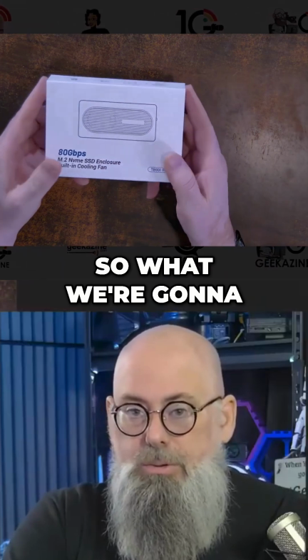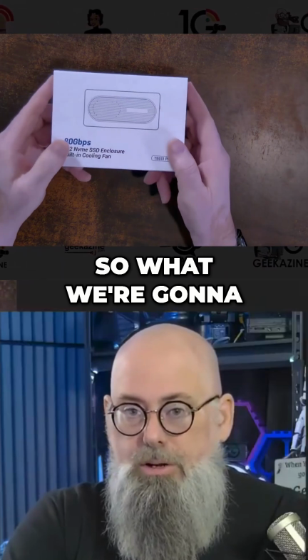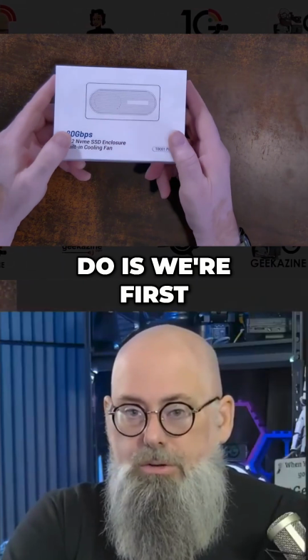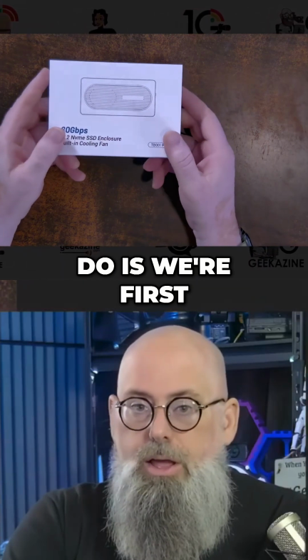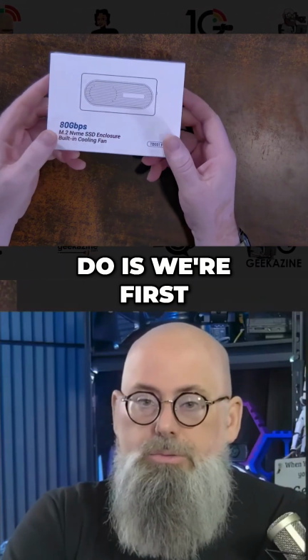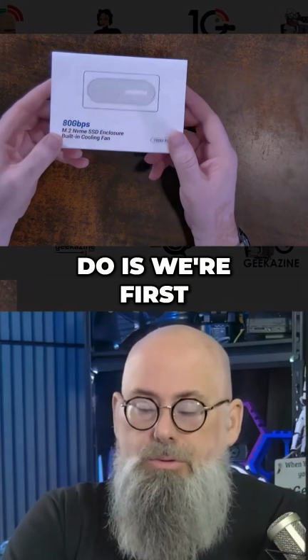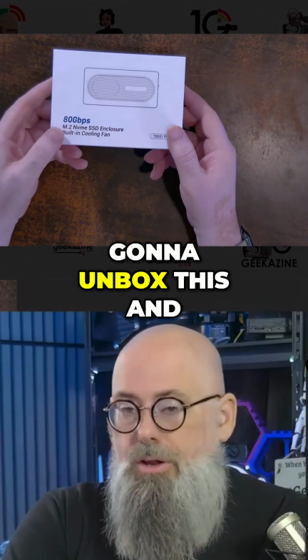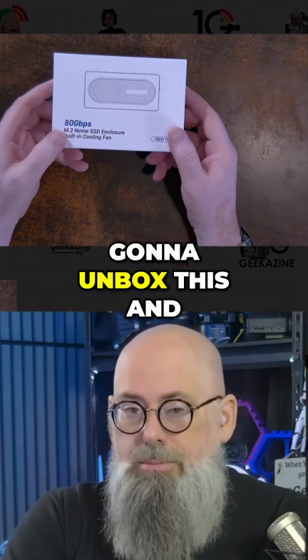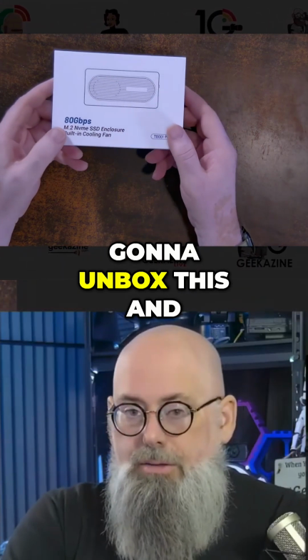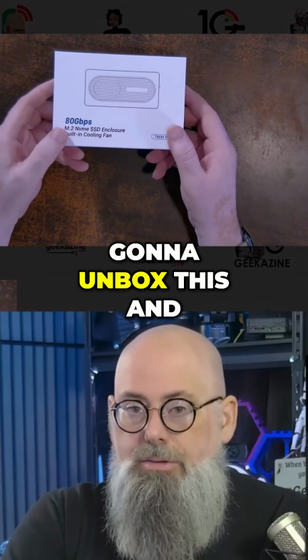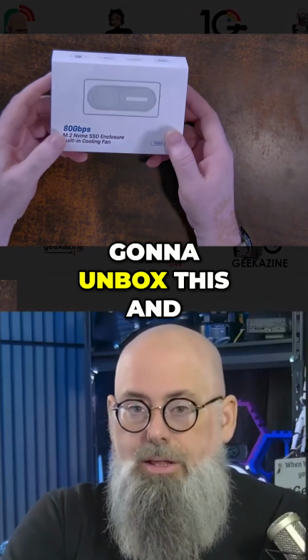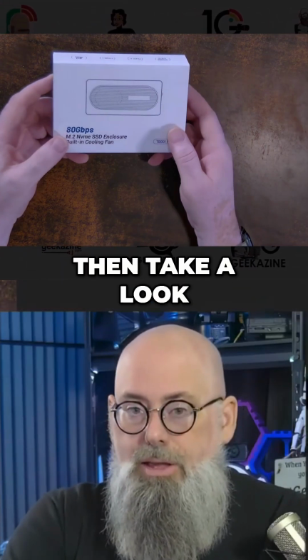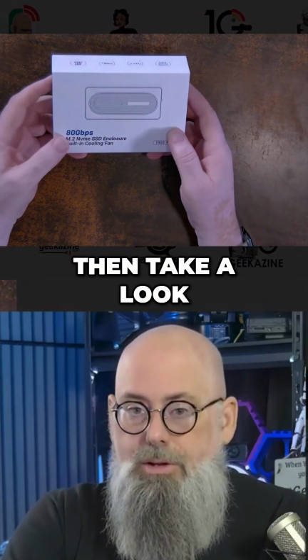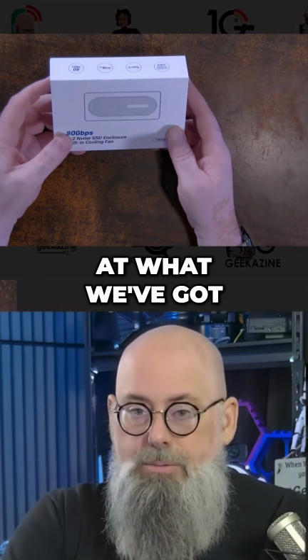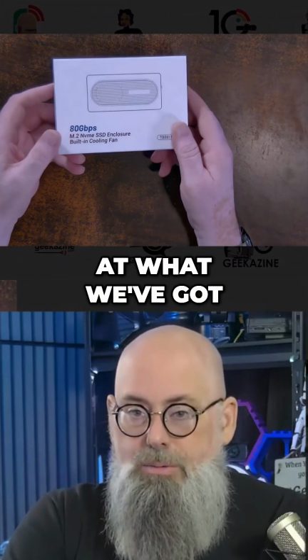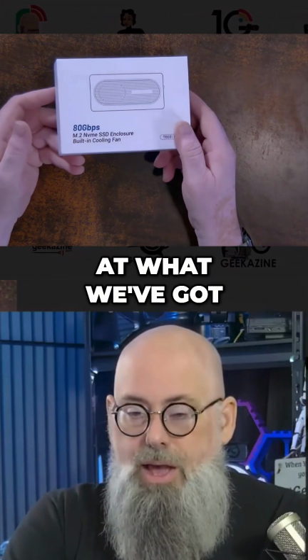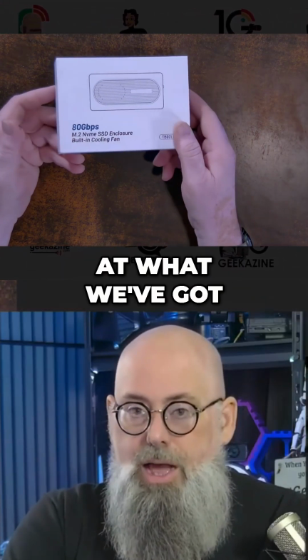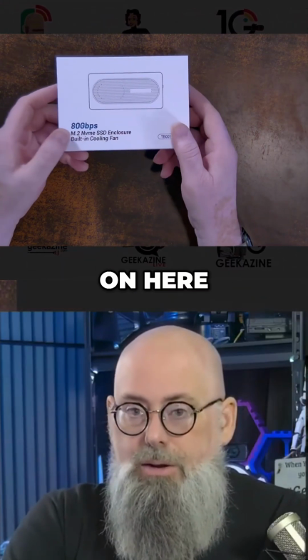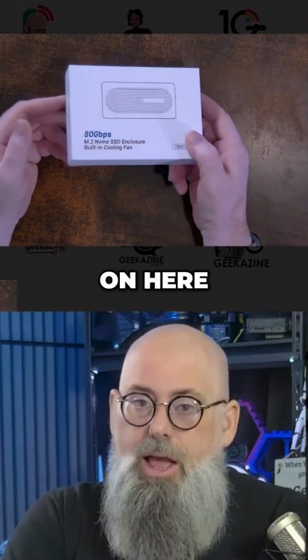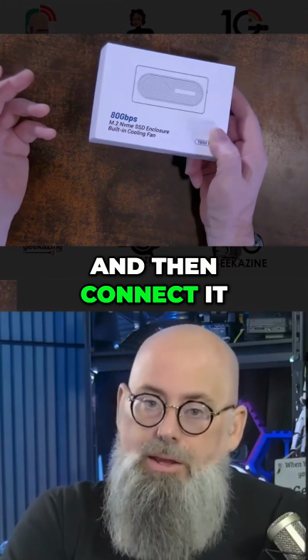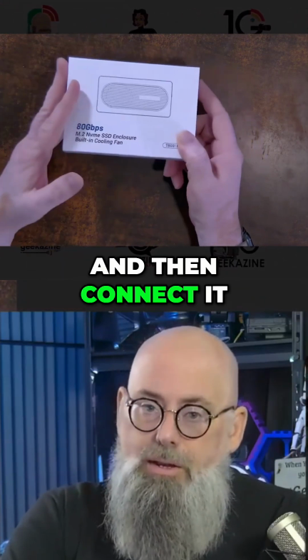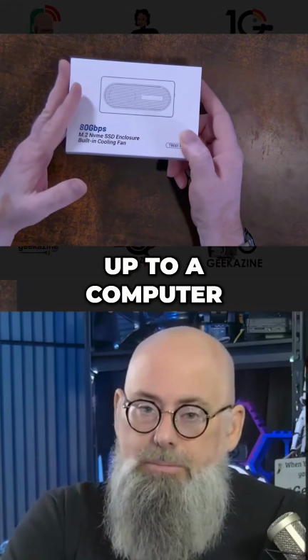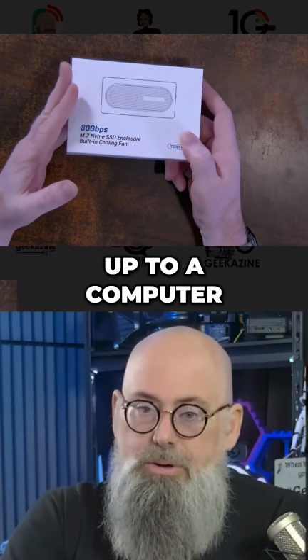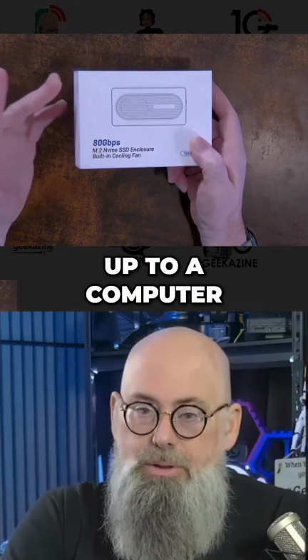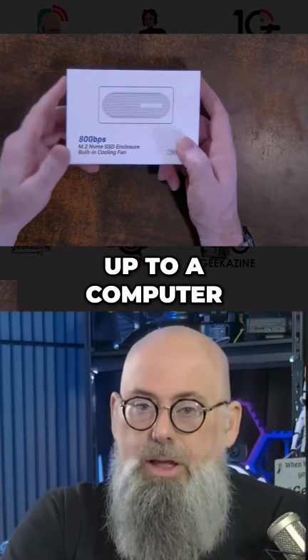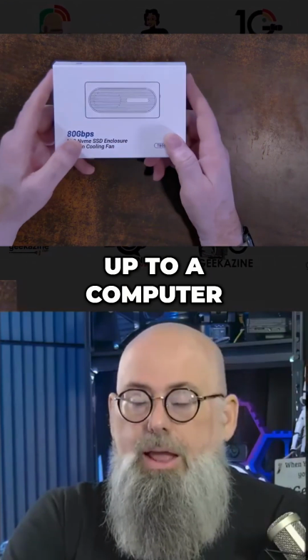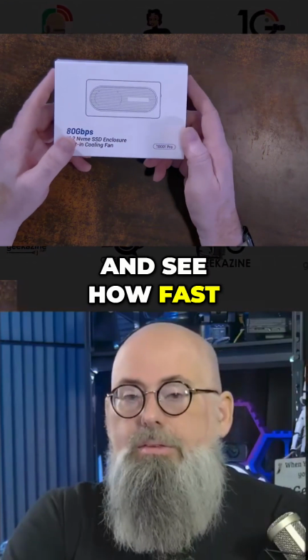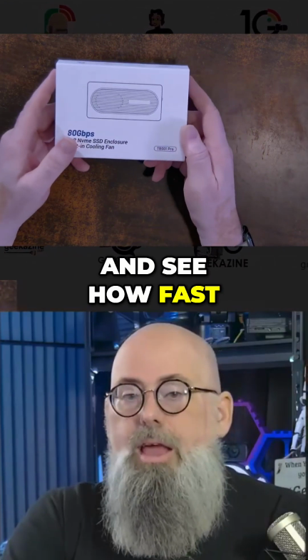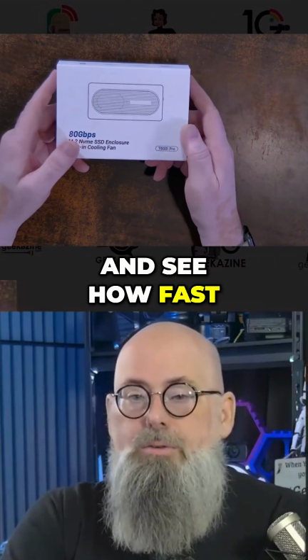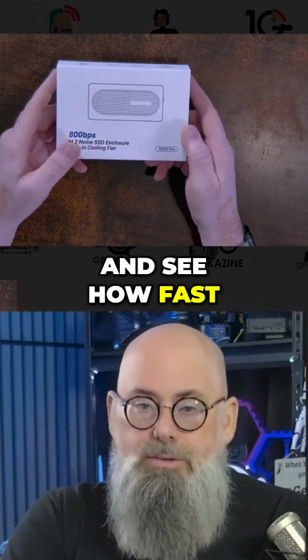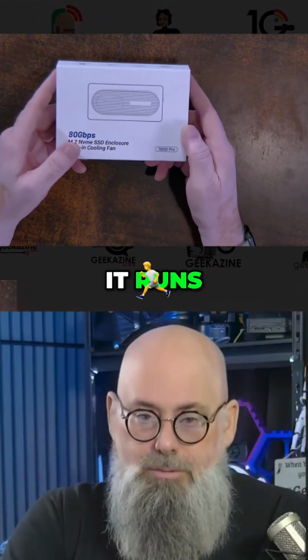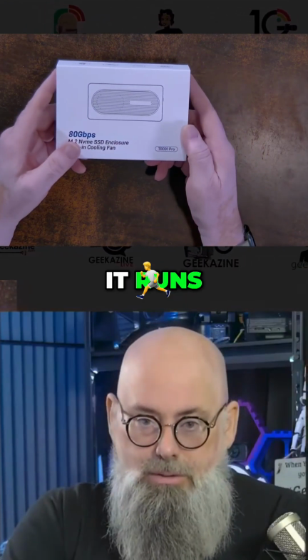So what we're going to do is first unbox this, take a look at what we've got, and then connect it up to a computer and see how fast it runs.